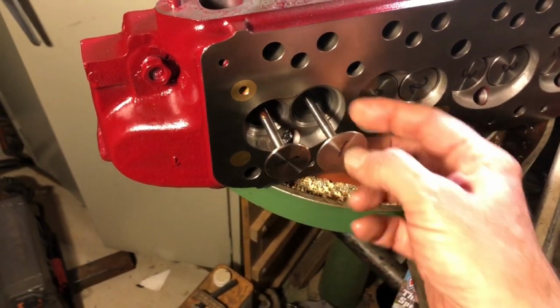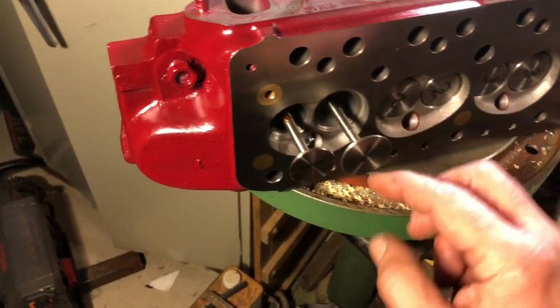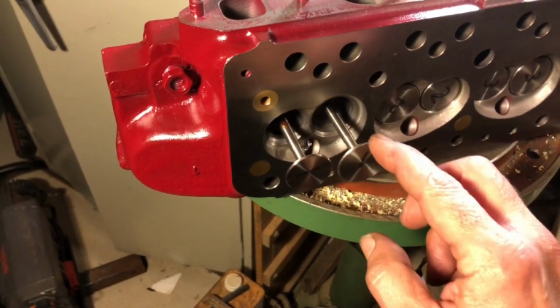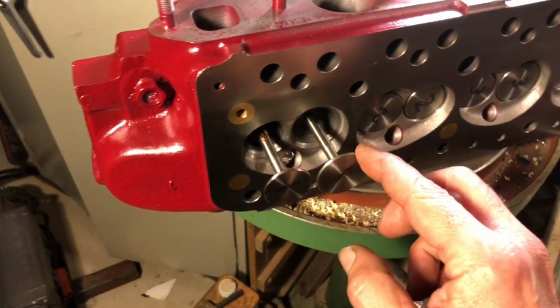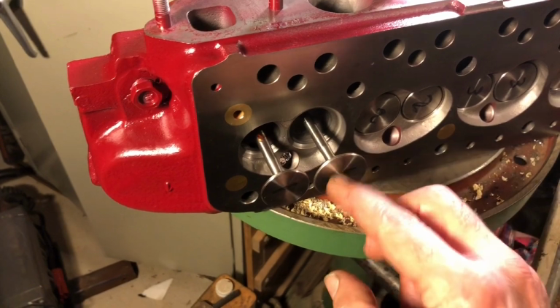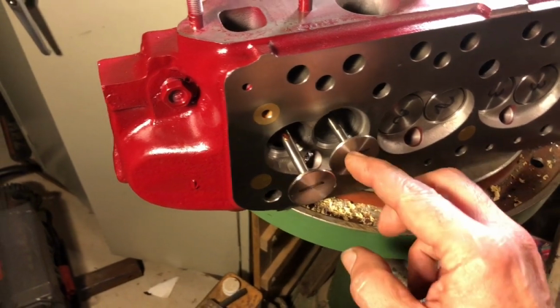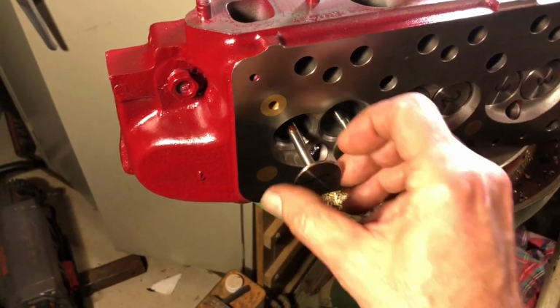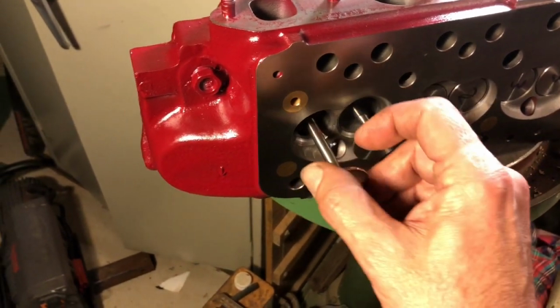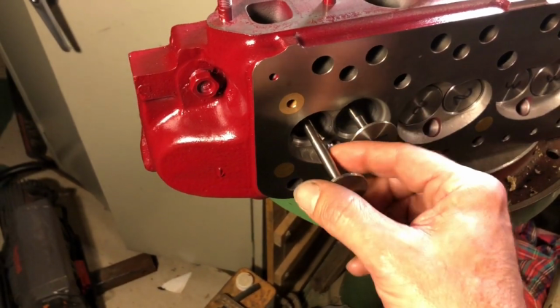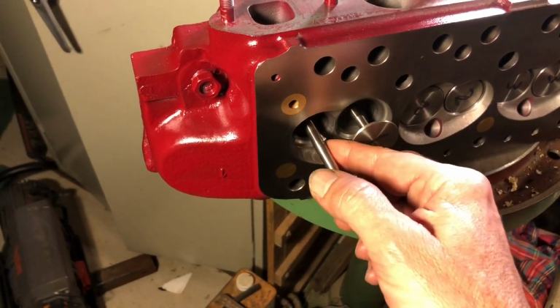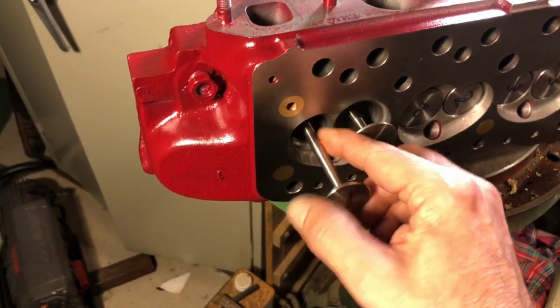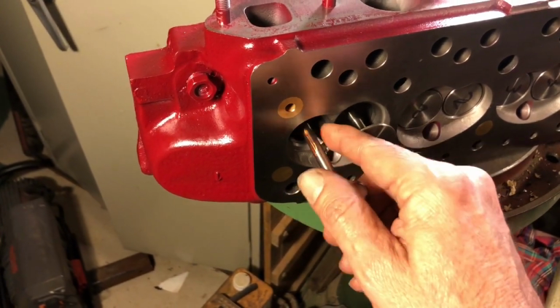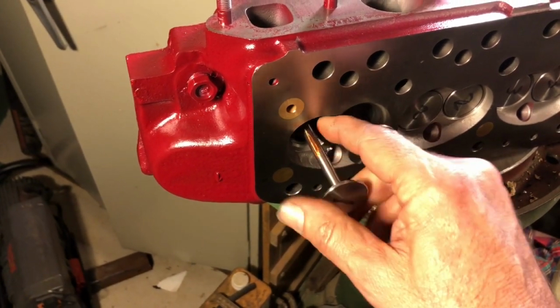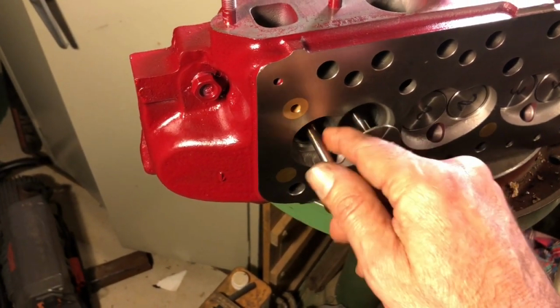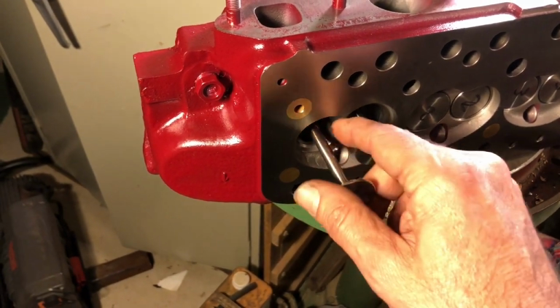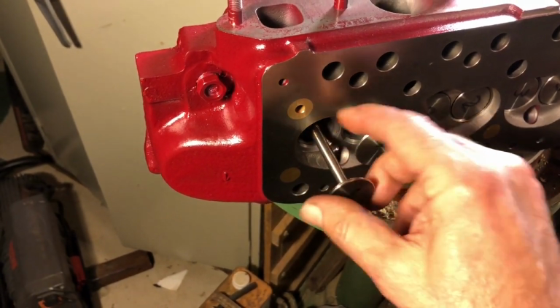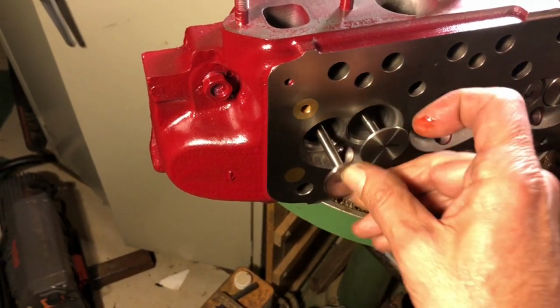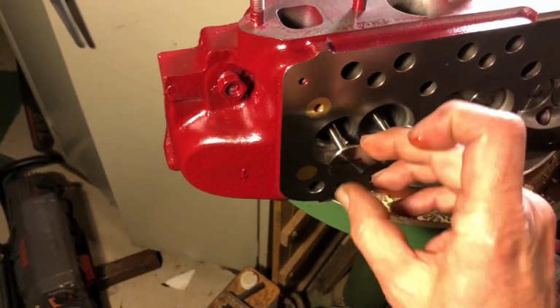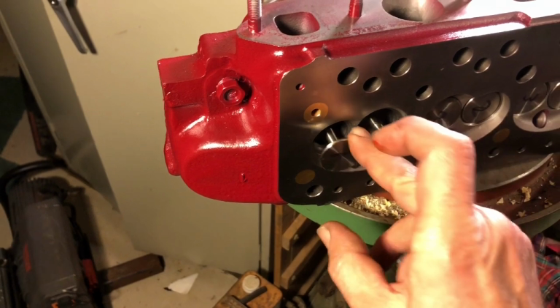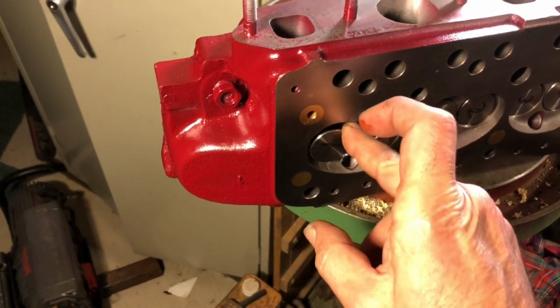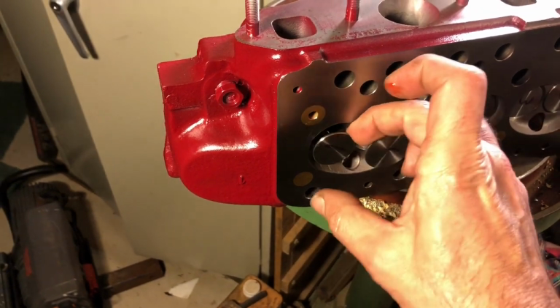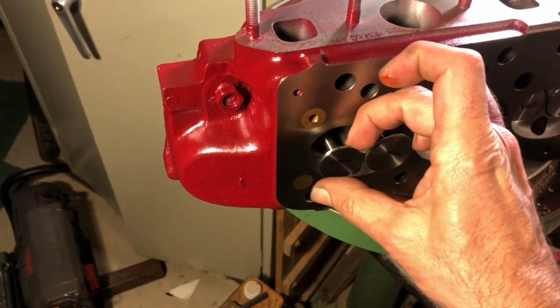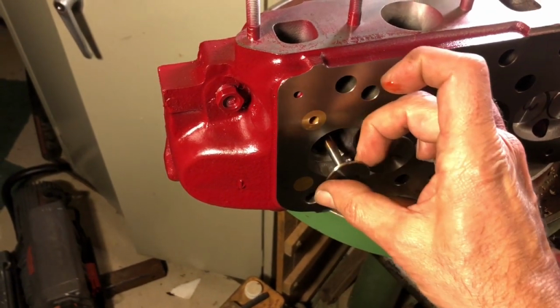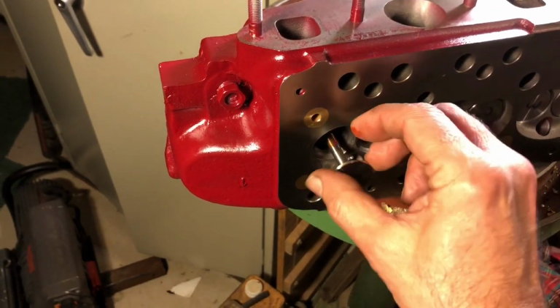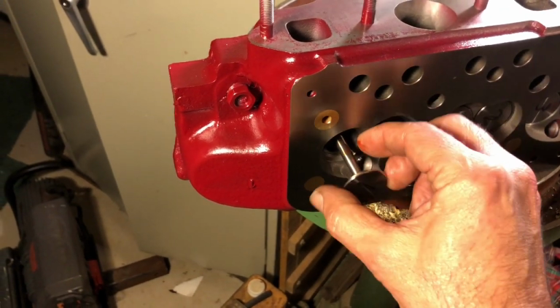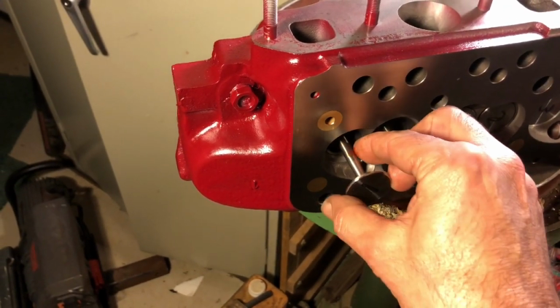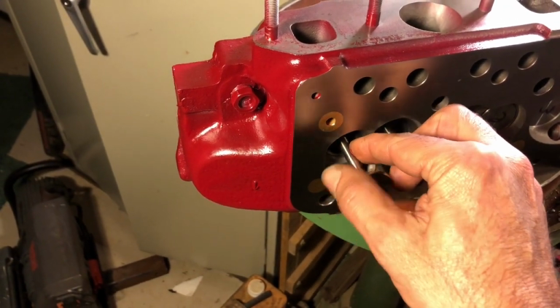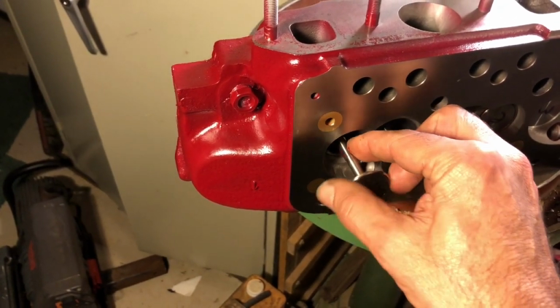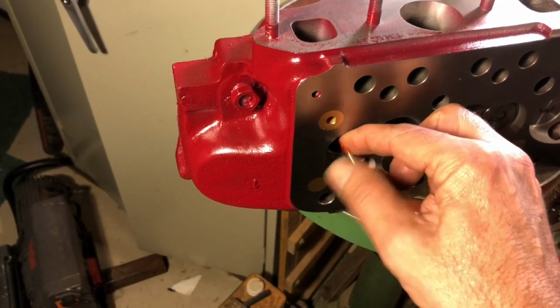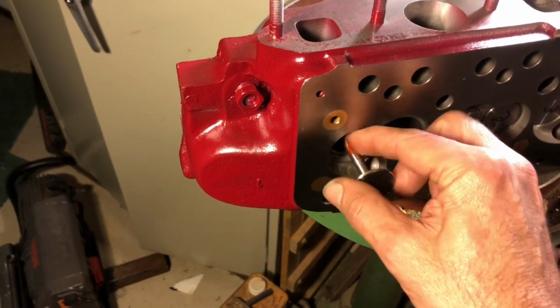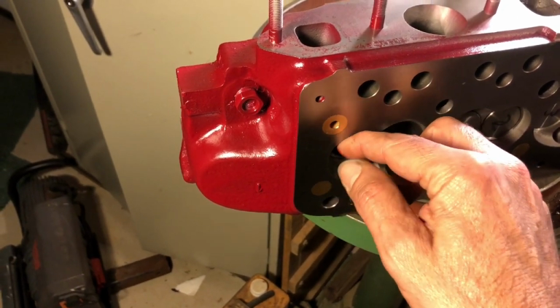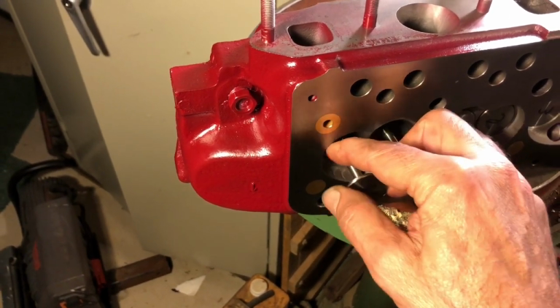I use a little assembly lube on the stem of the valve — the same lightweight red stuff that I put on the bearings. I don't like to leave a puddle there because we'll start with a big cloud of smoke, so I'll get rid of the extra.